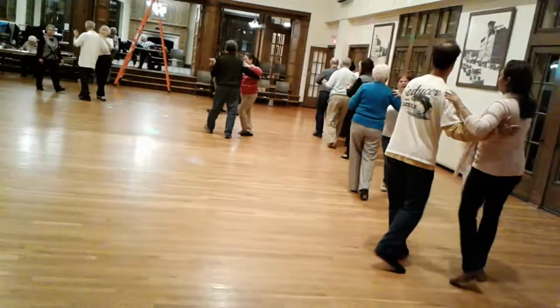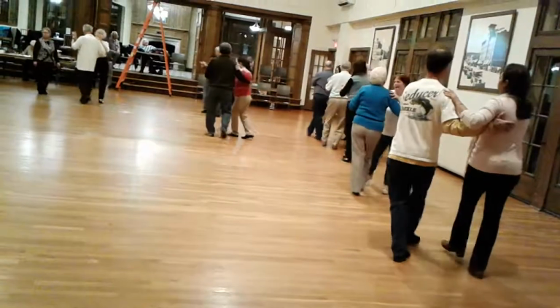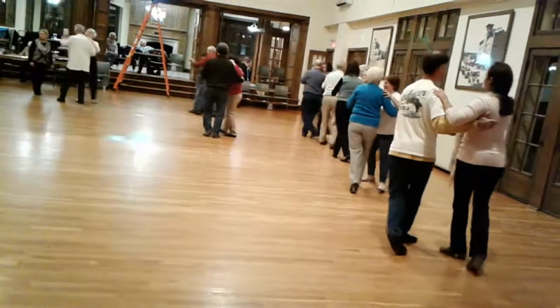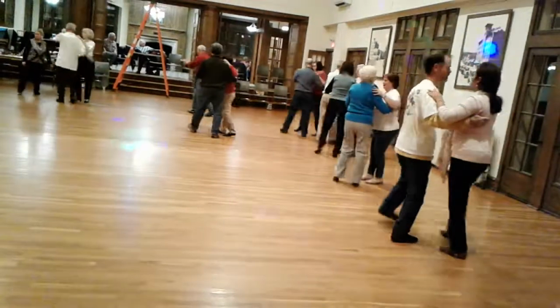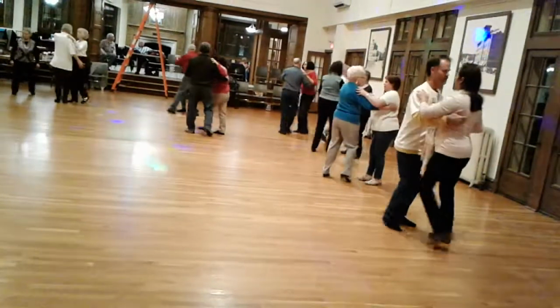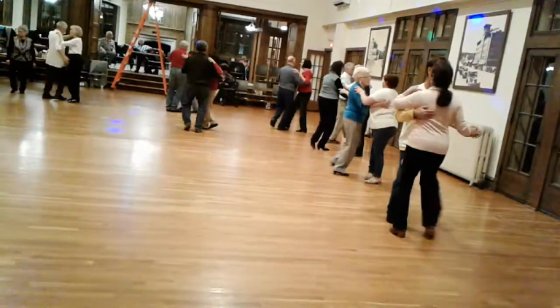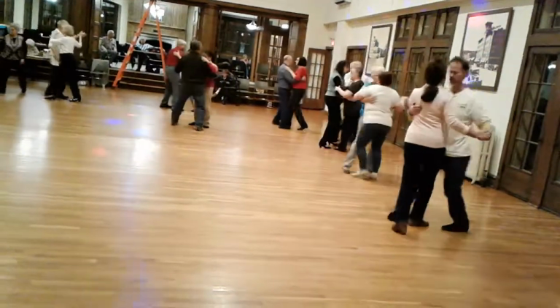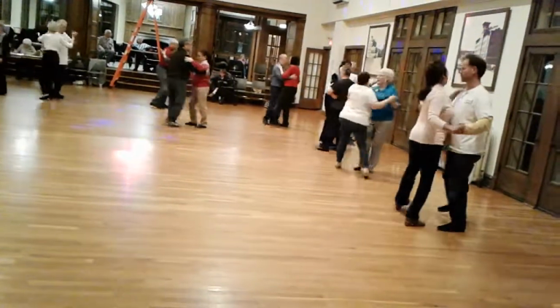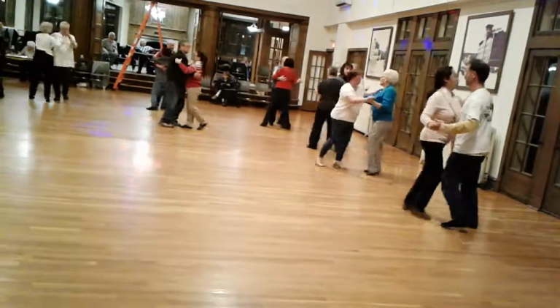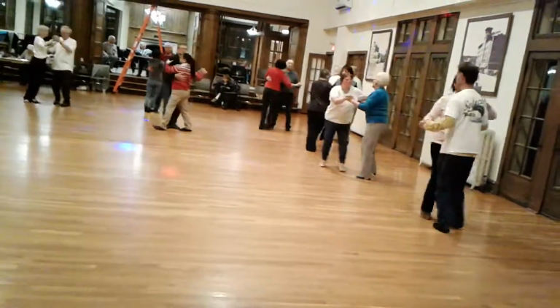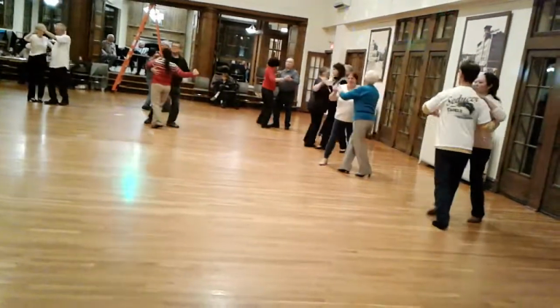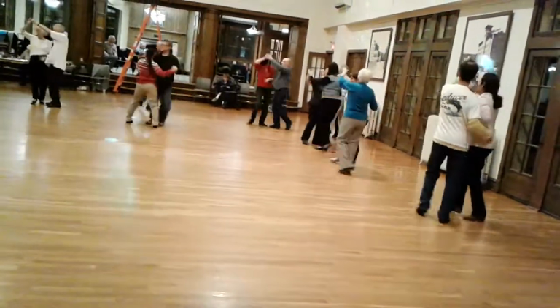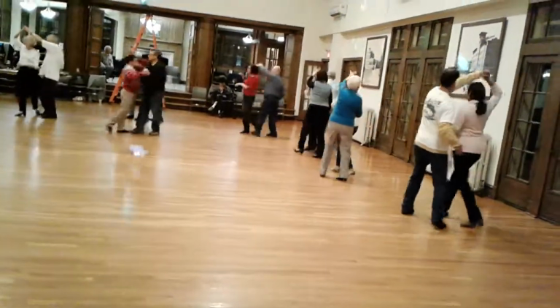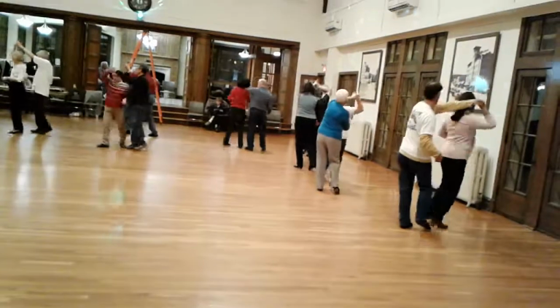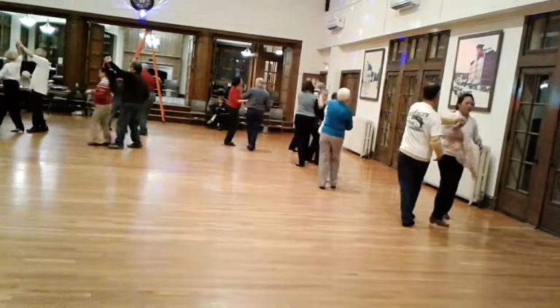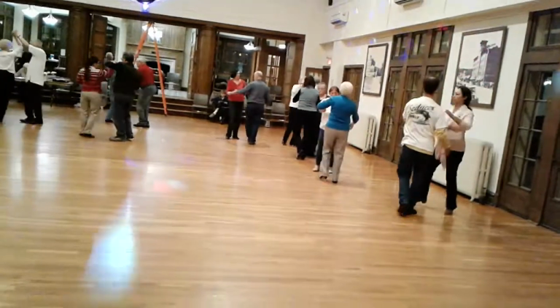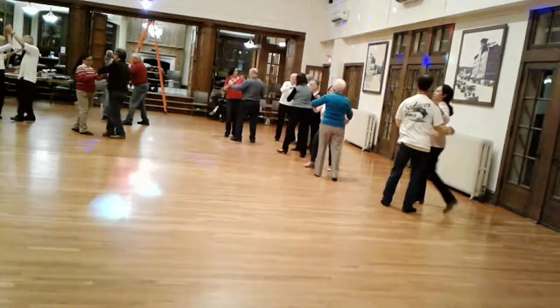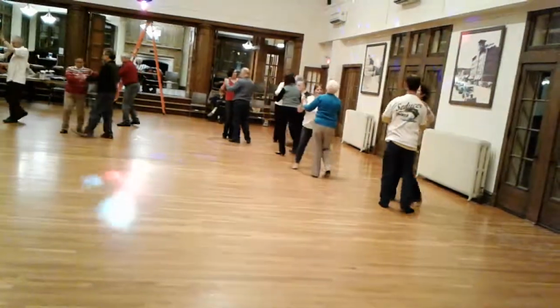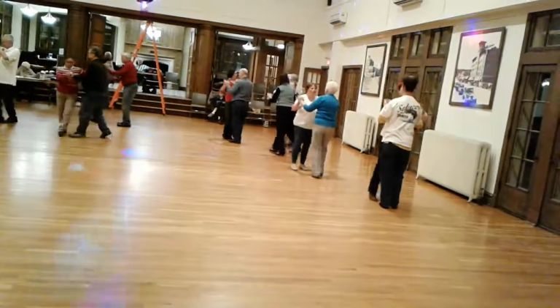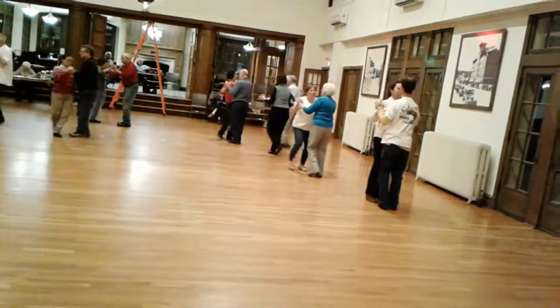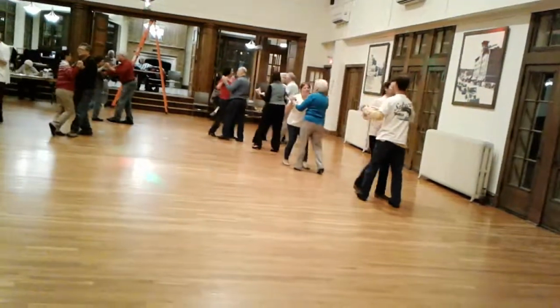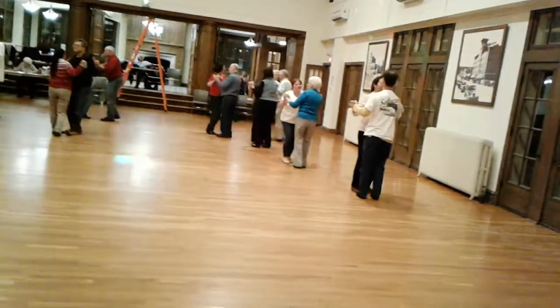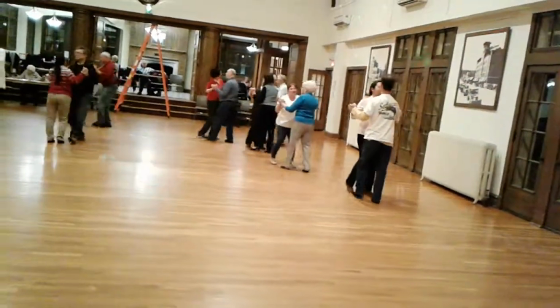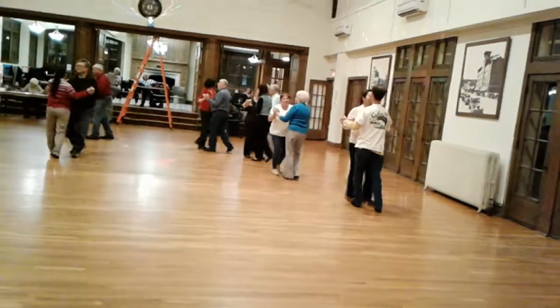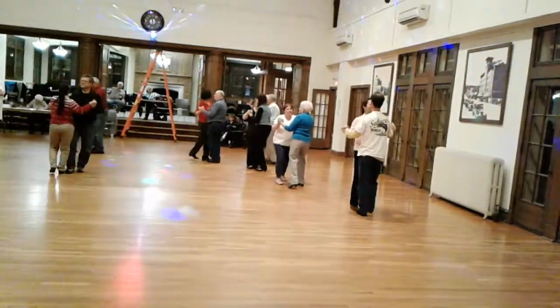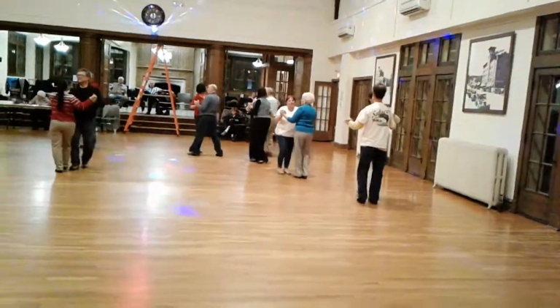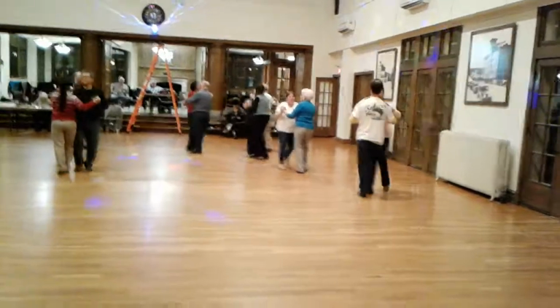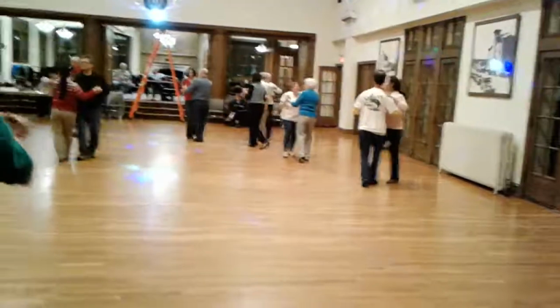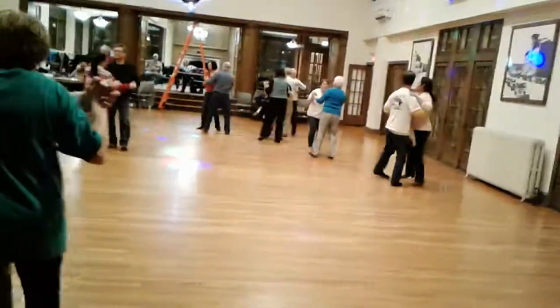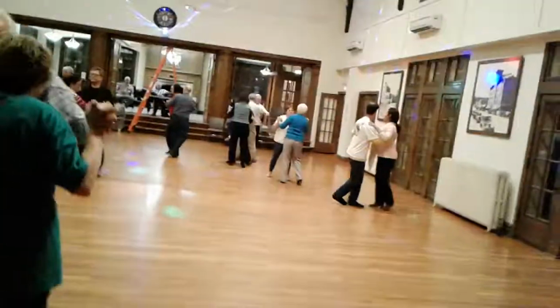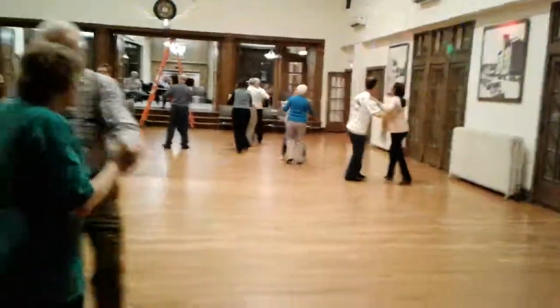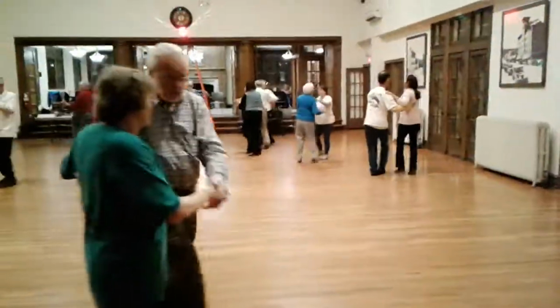Two turning twos. Twirl two. Walk and pick up. Two forward twos, face the wall. Vine four. Step apart, point.